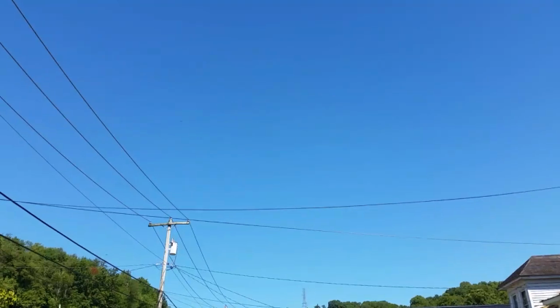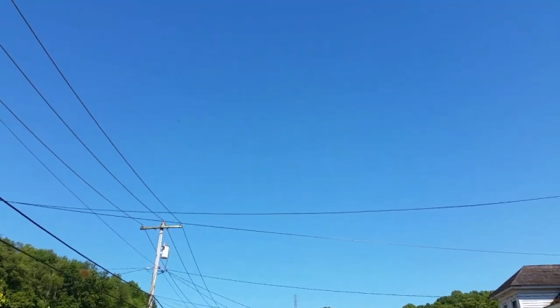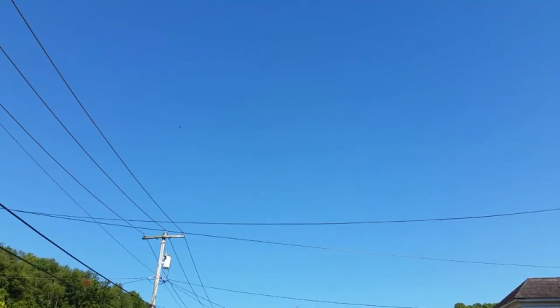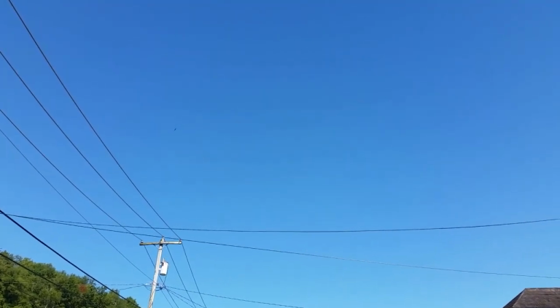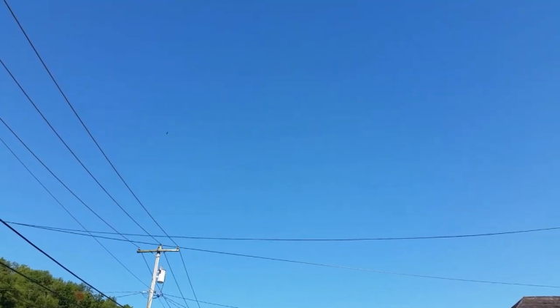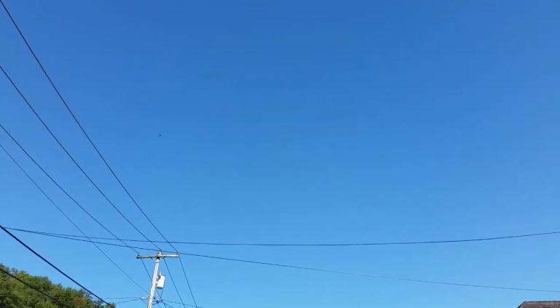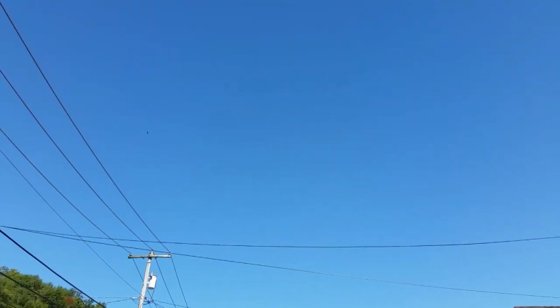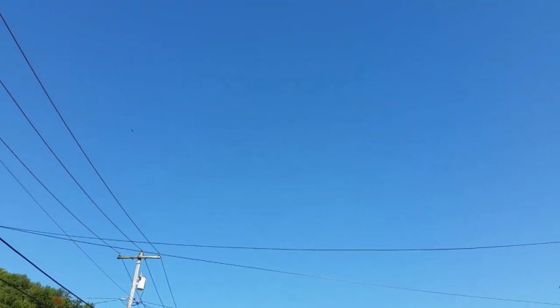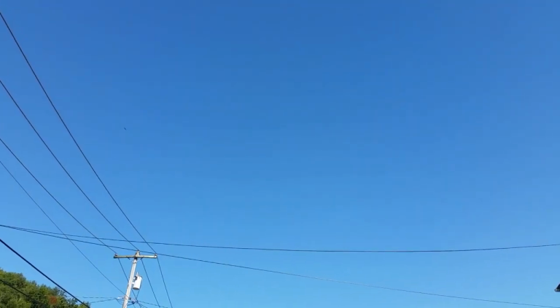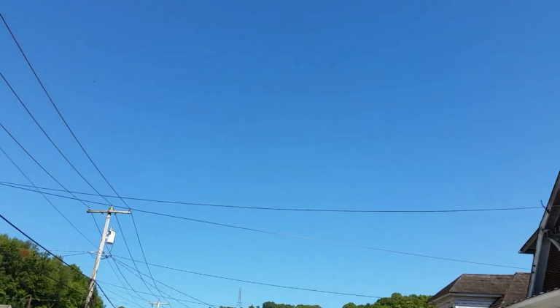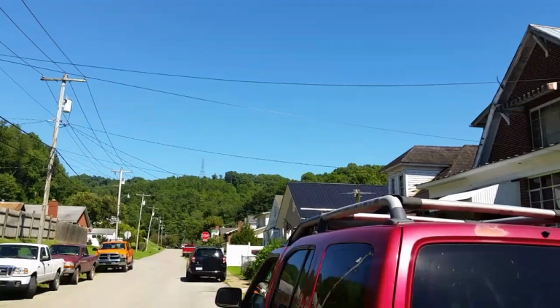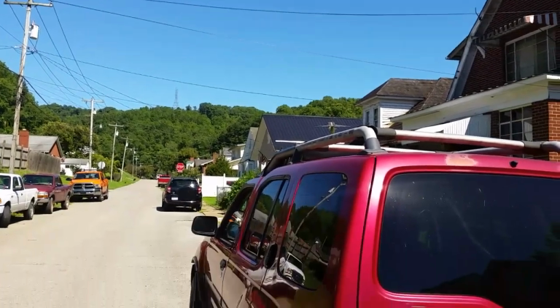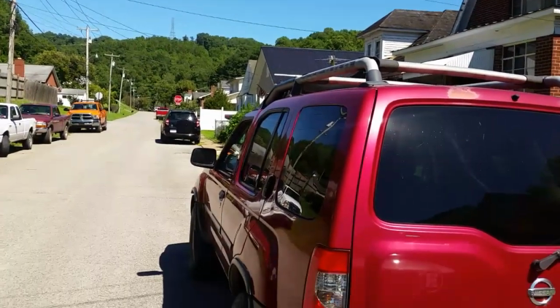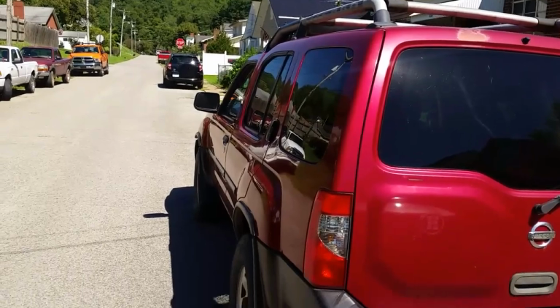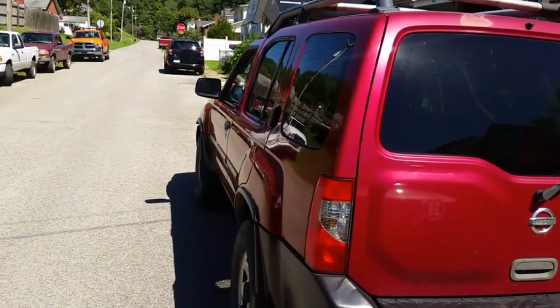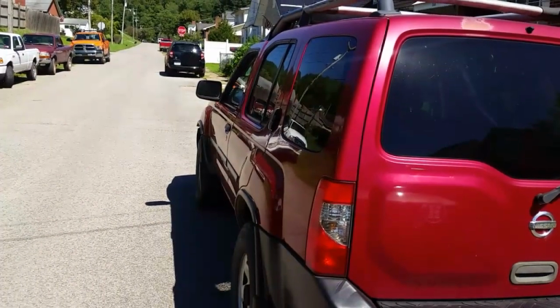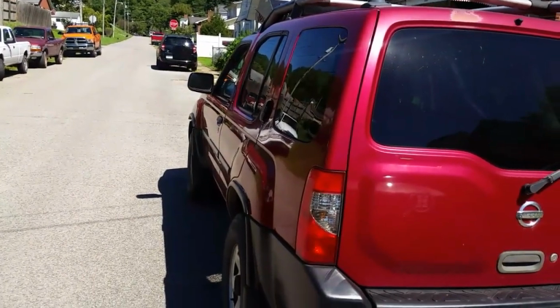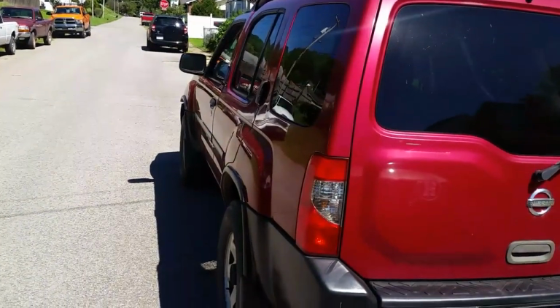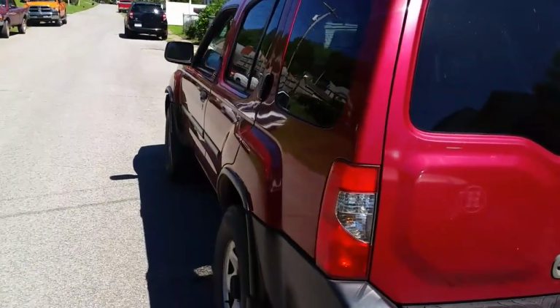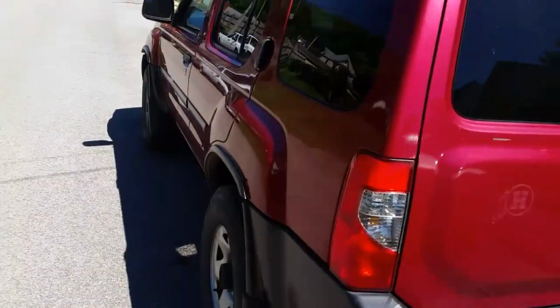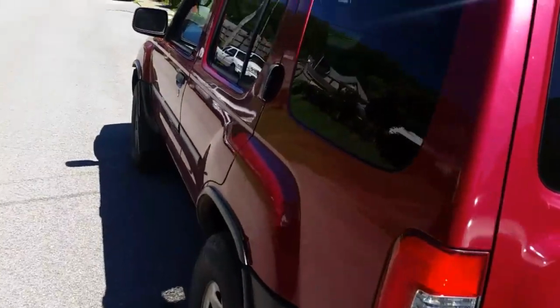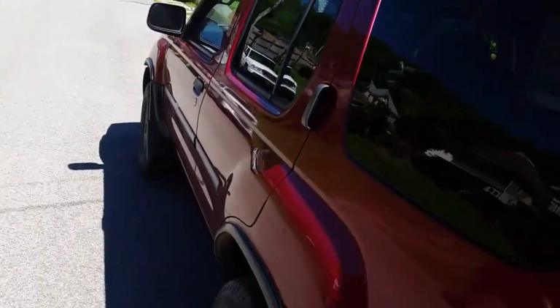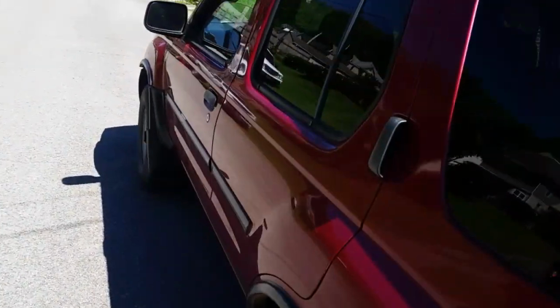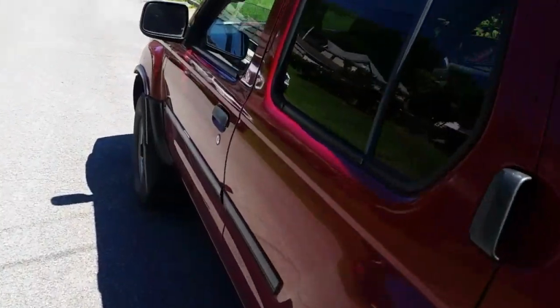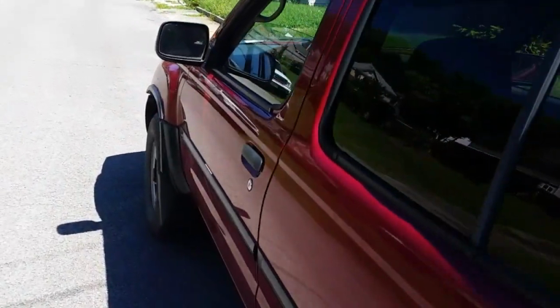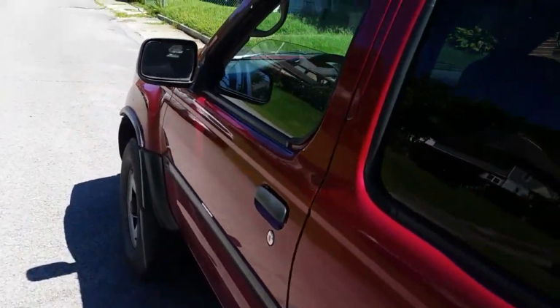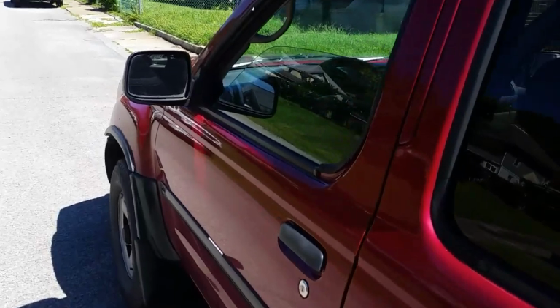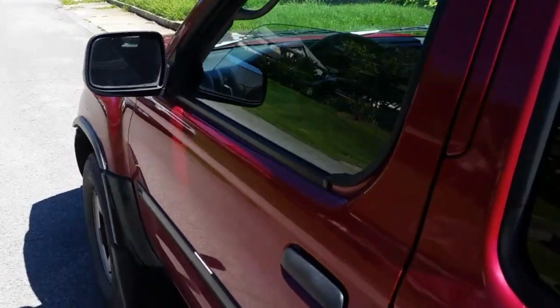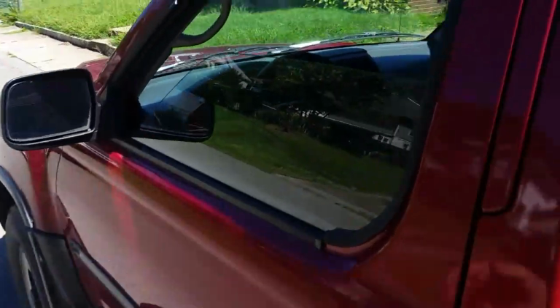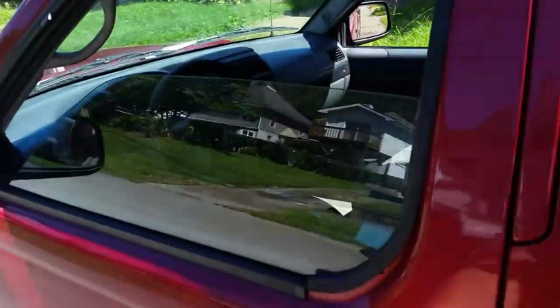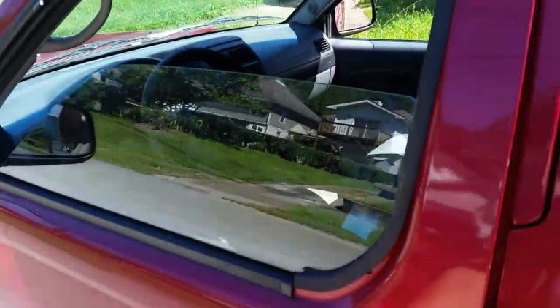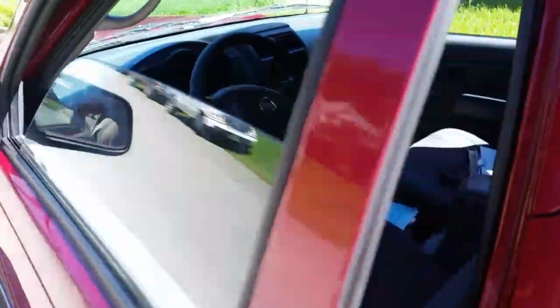Greetings YouTubers. Well, today is a beautiful day, but there are some days when it rains and I just get really annoyed with my little 2002 Nissan Xterra.